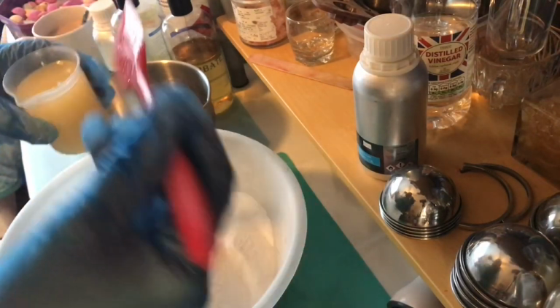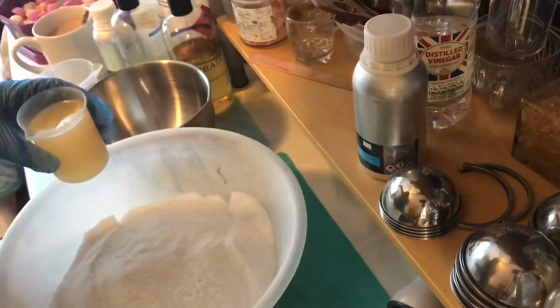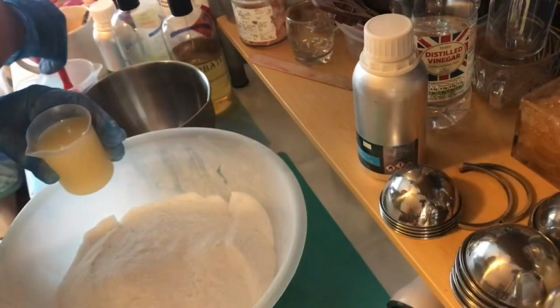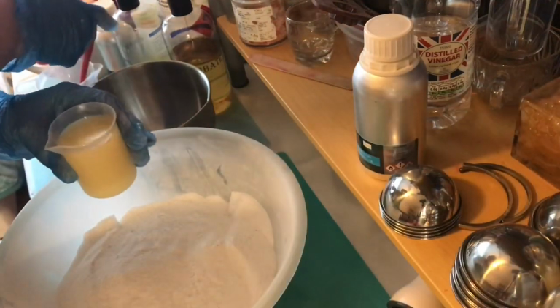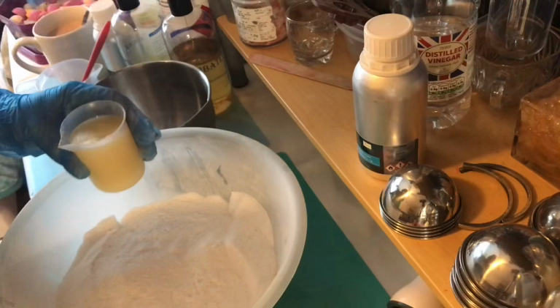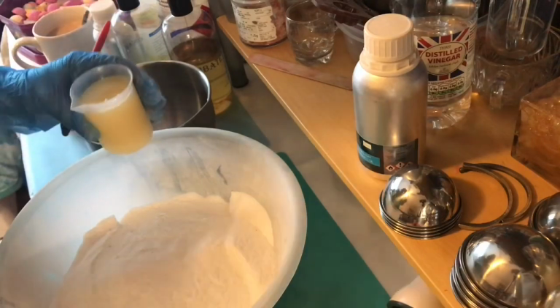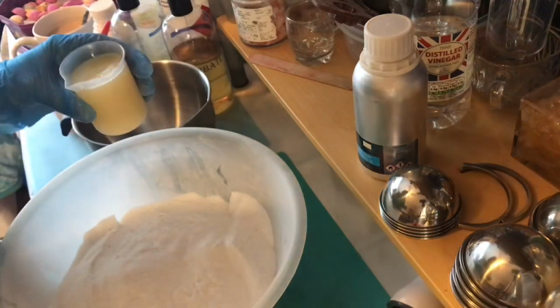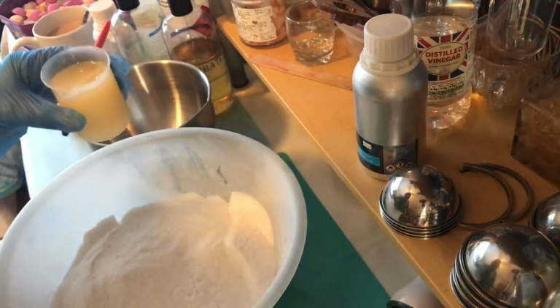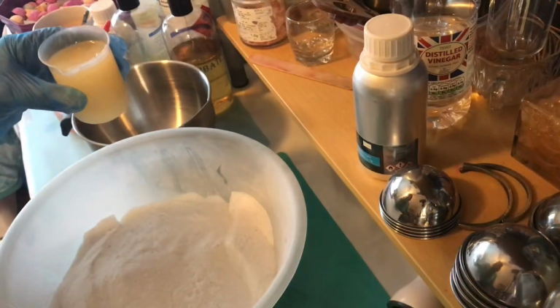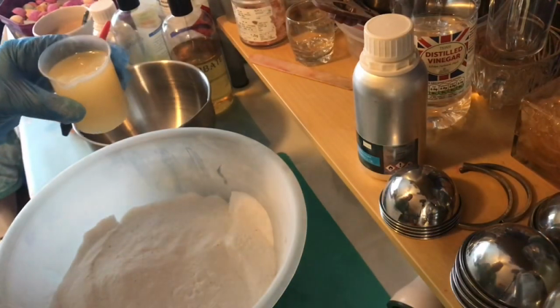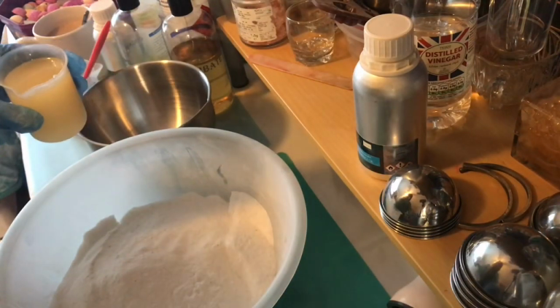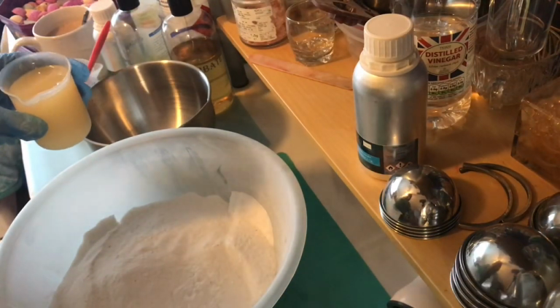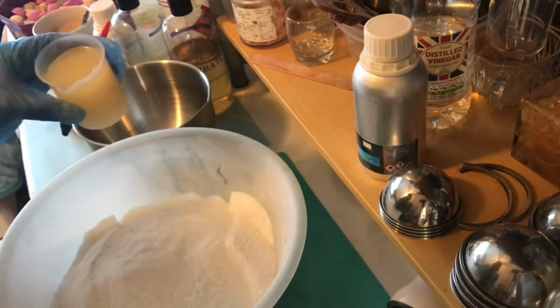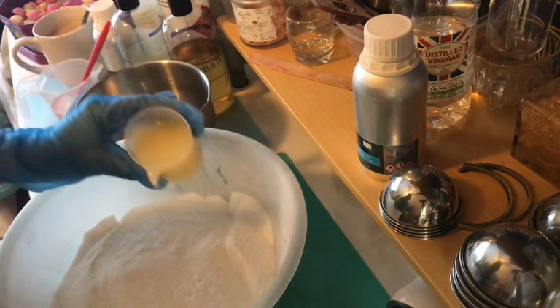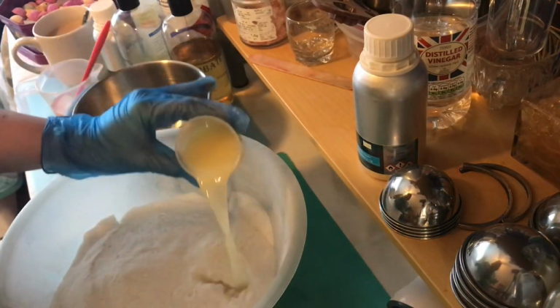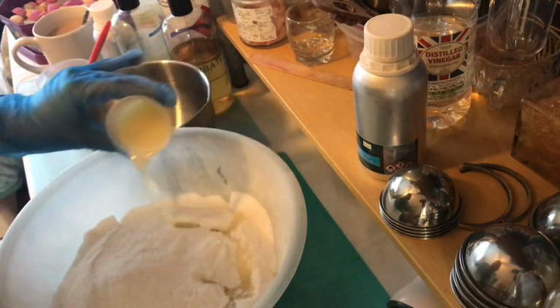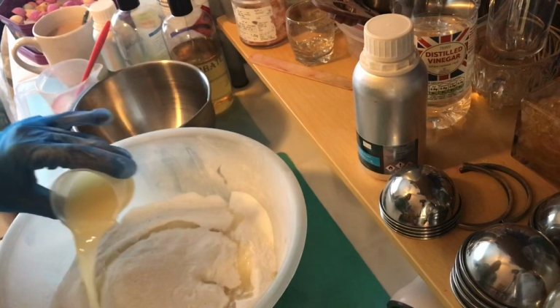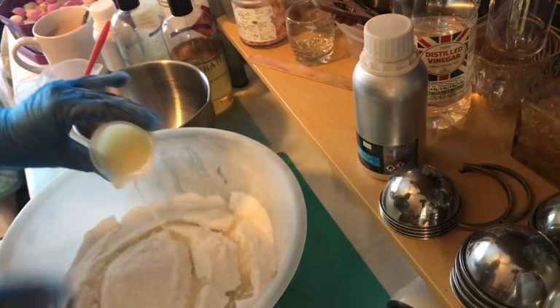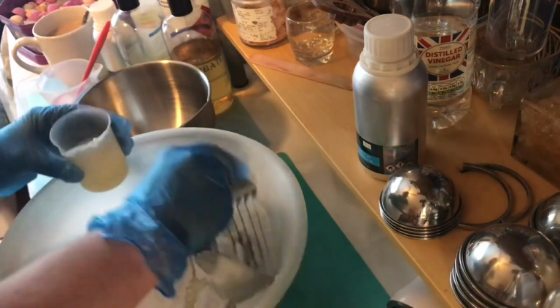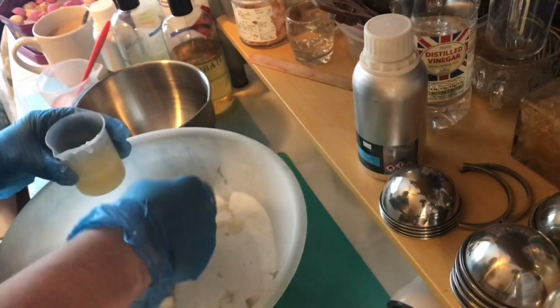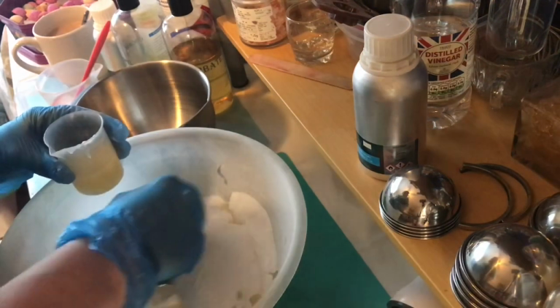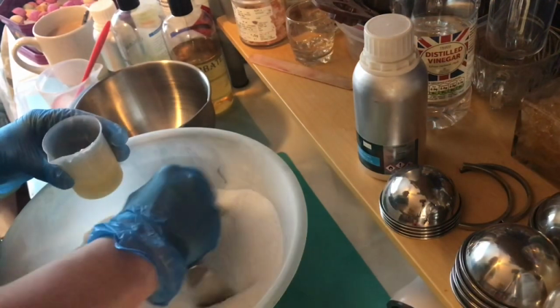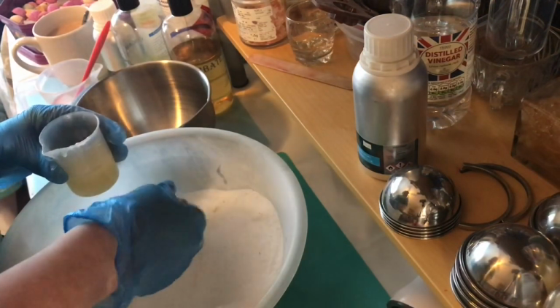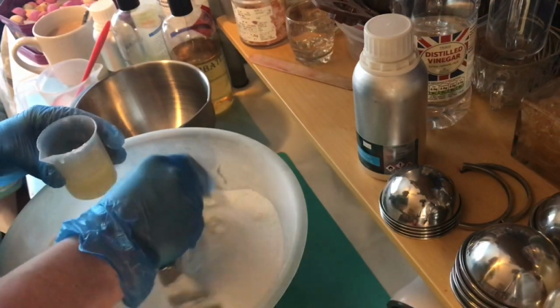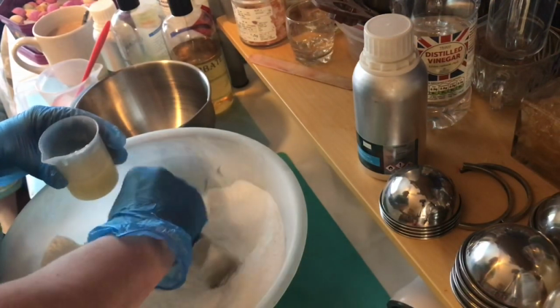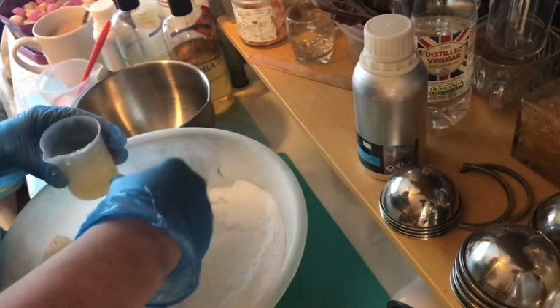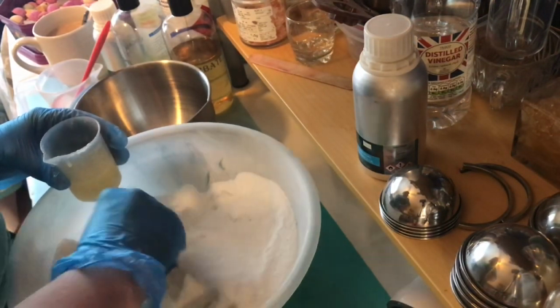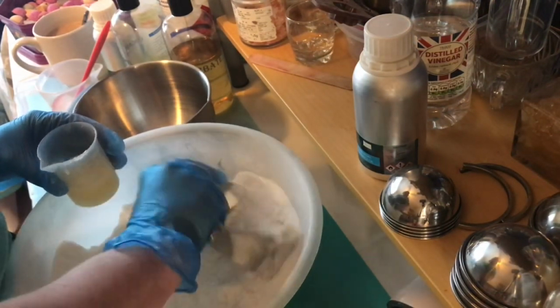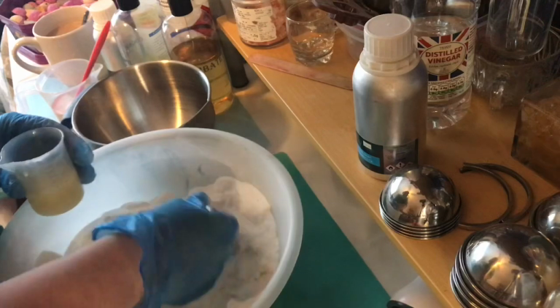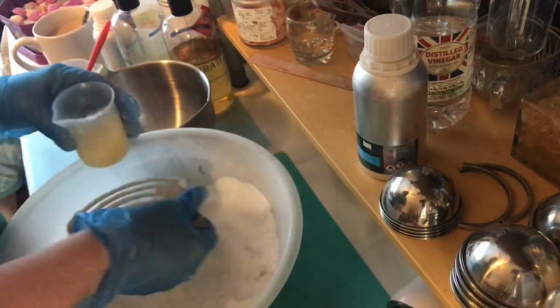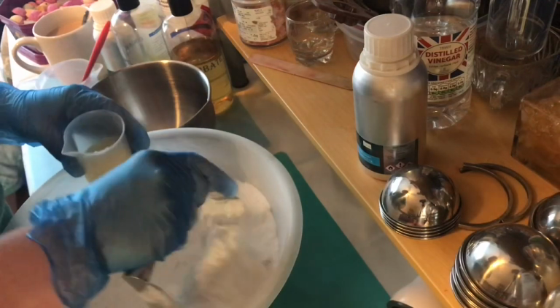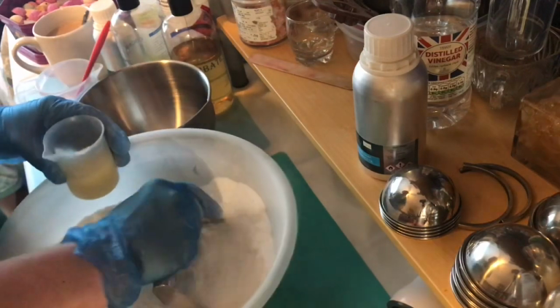I've got all my dry ingredients mixed here together. This is my fragrance oil and it's got in it some tapioca starch and some dendritic salt. This fragrance is love - it will go in like this. Put it in, look at that. Stir it up.